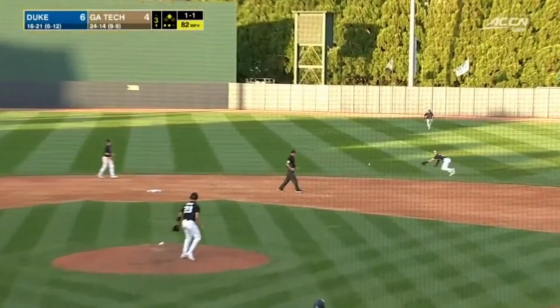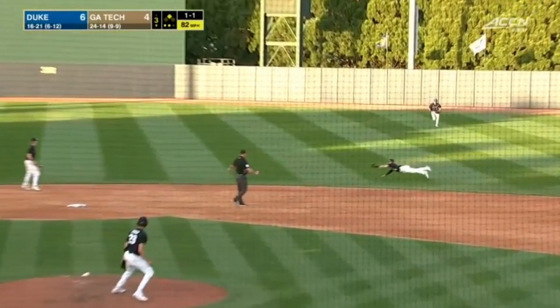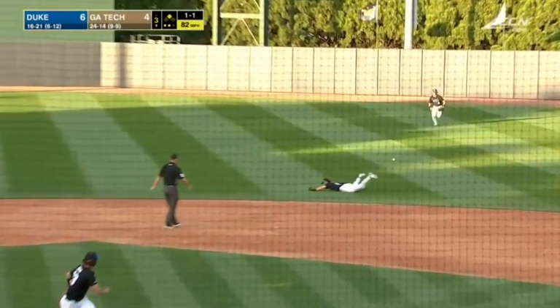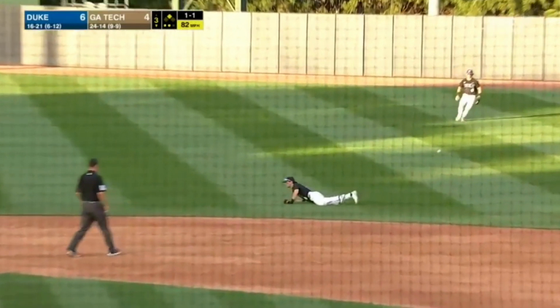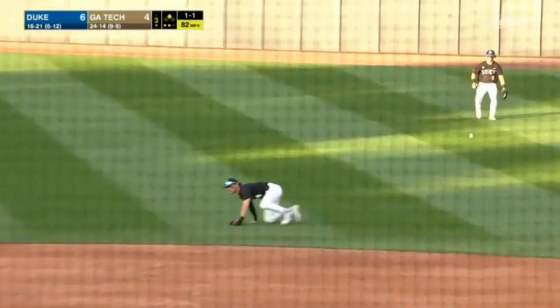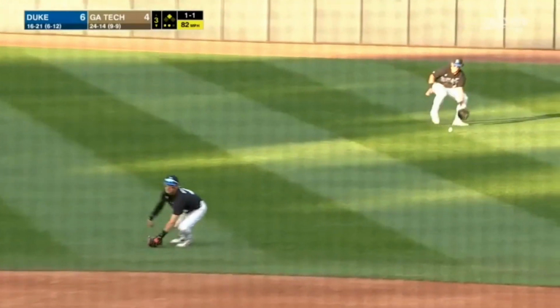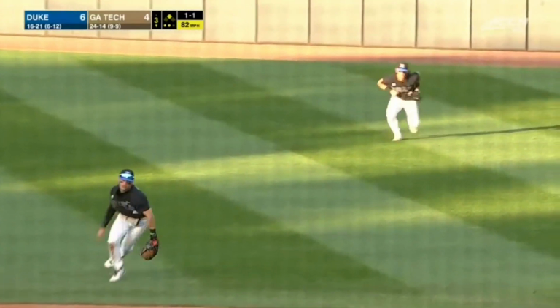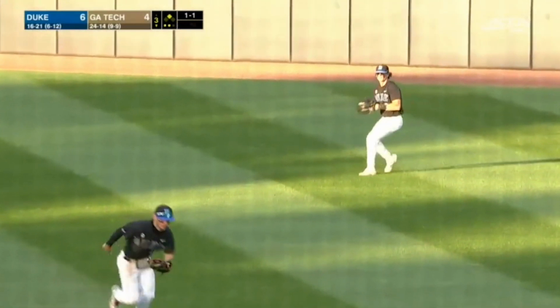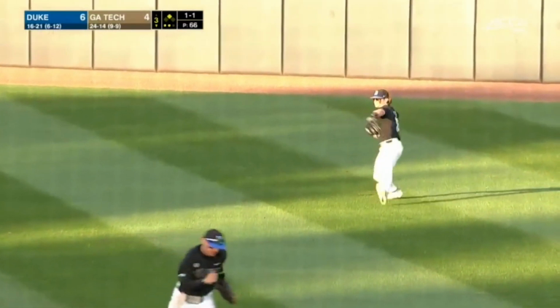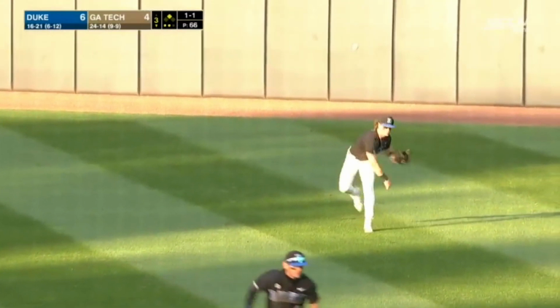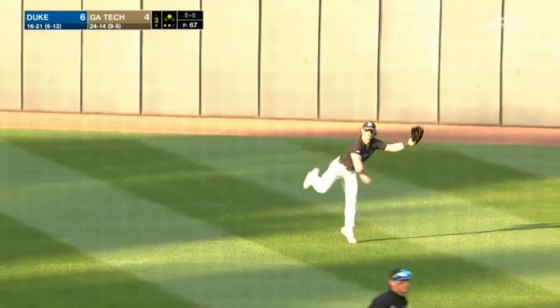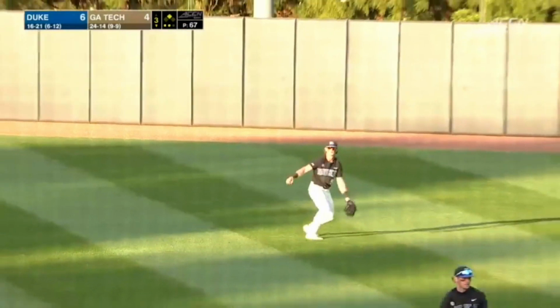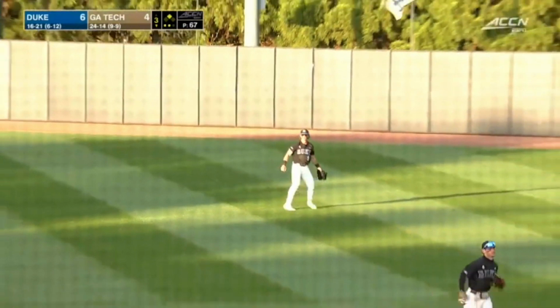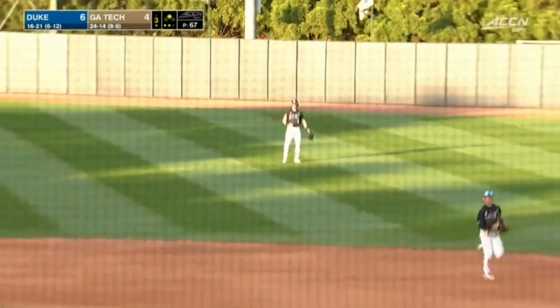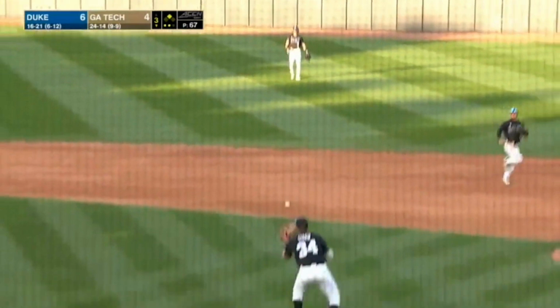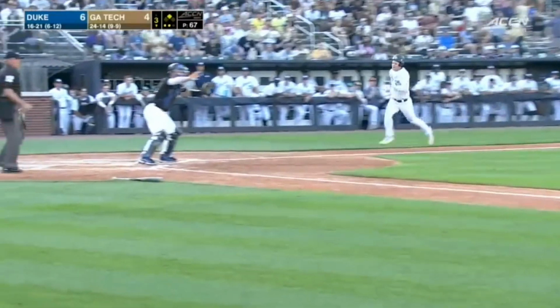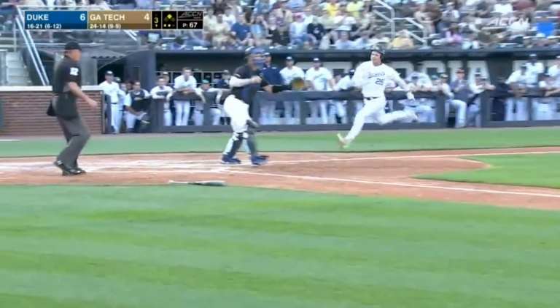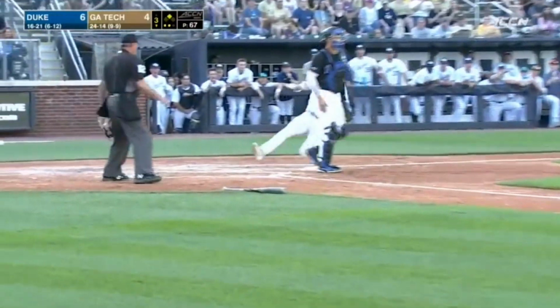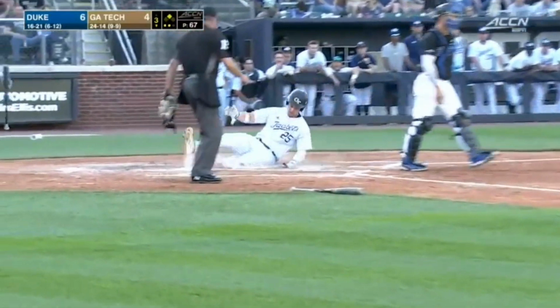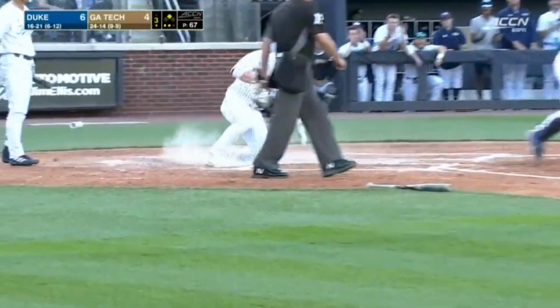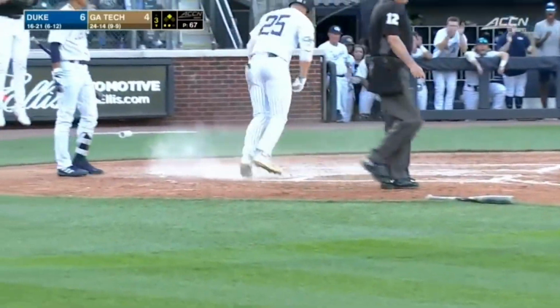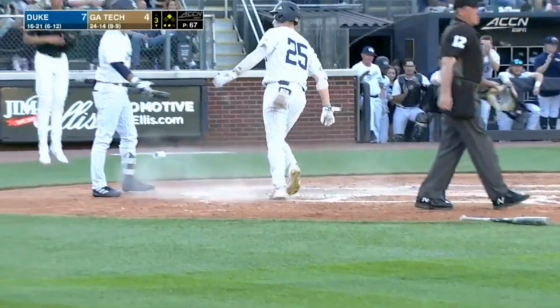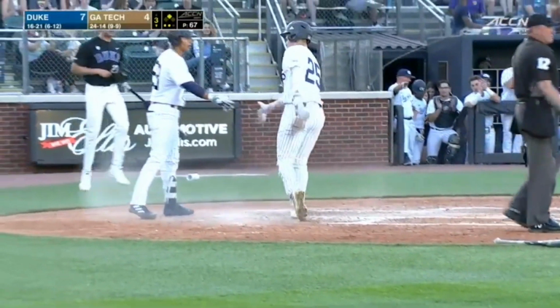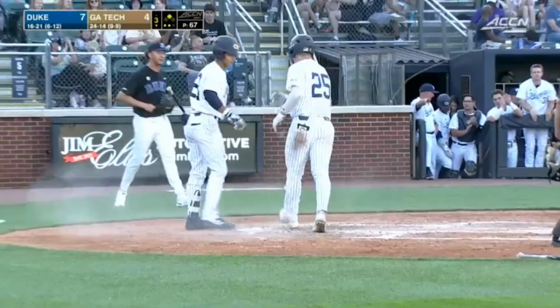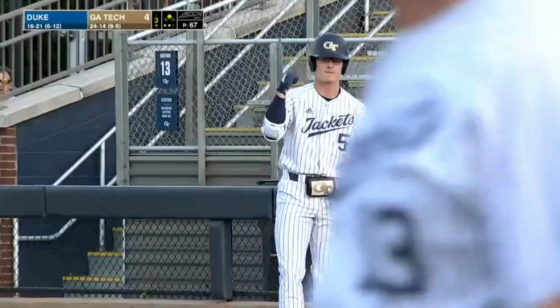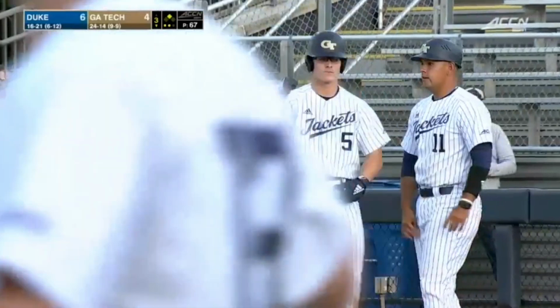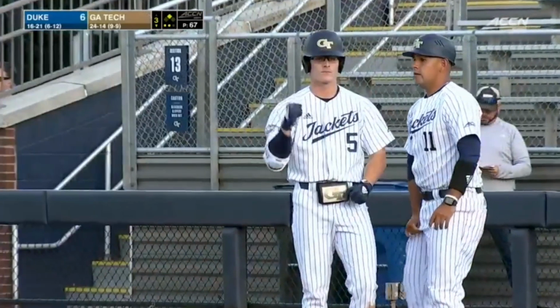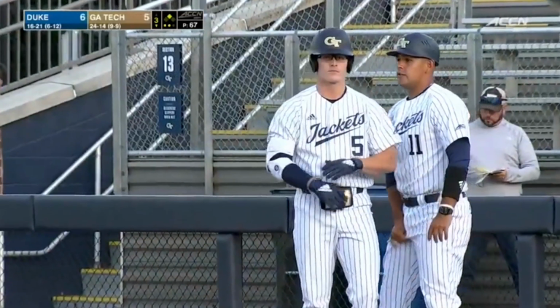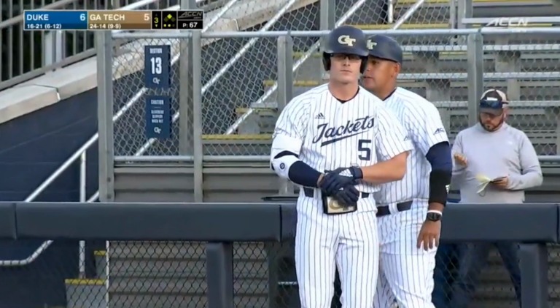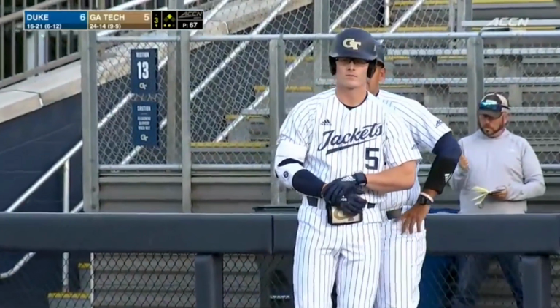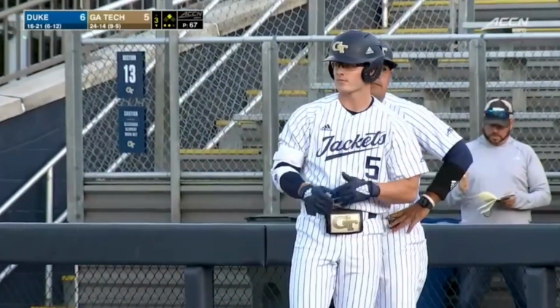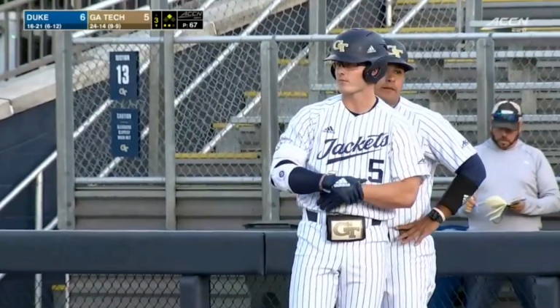Hard hit ground ball past the dive of Hoyle and into right field. Compton windmills through third, and no throw home — he slides in. And Georgia Tech plates a fifth run with two.